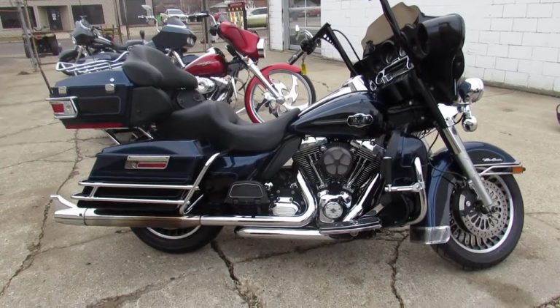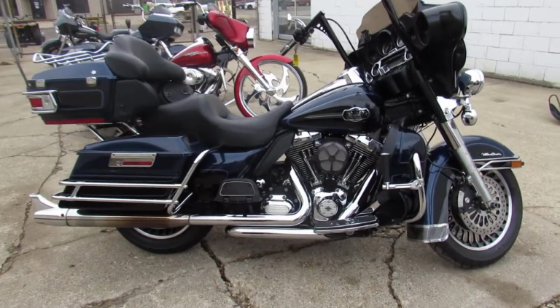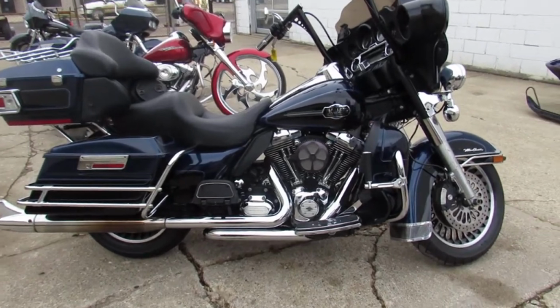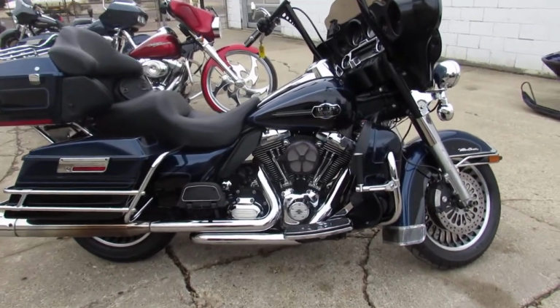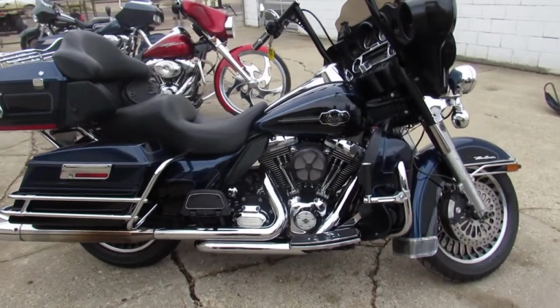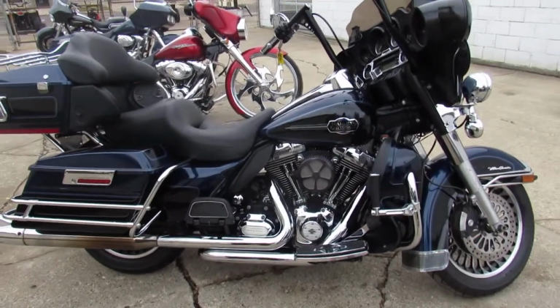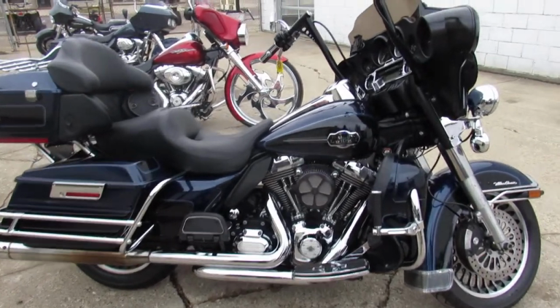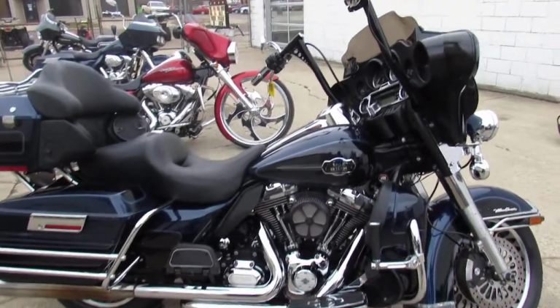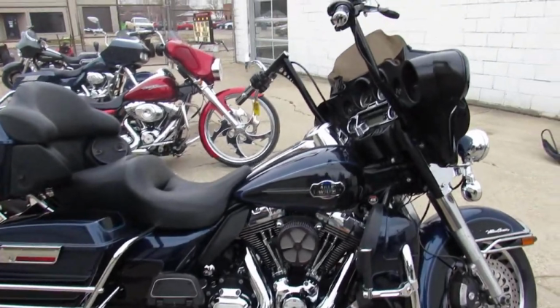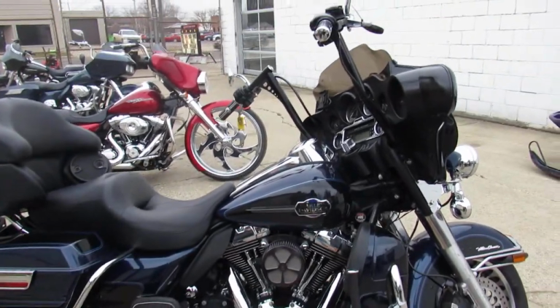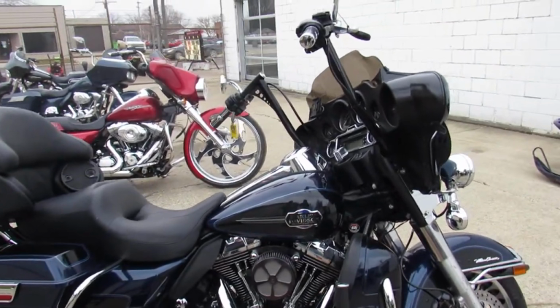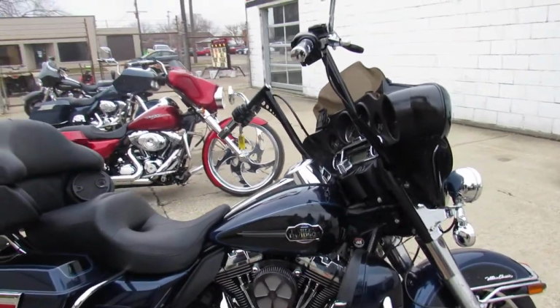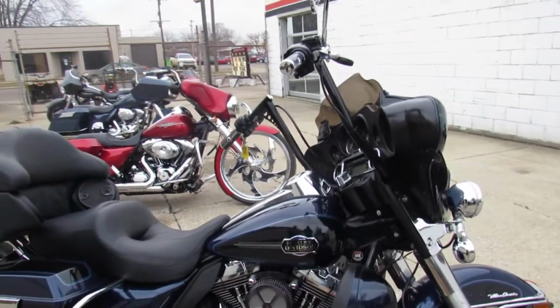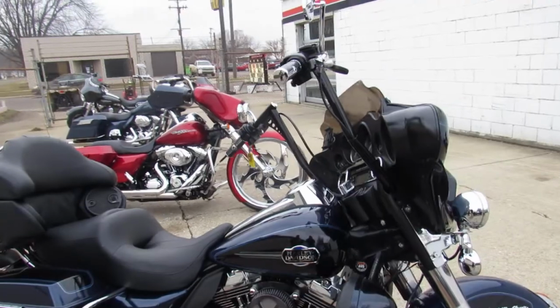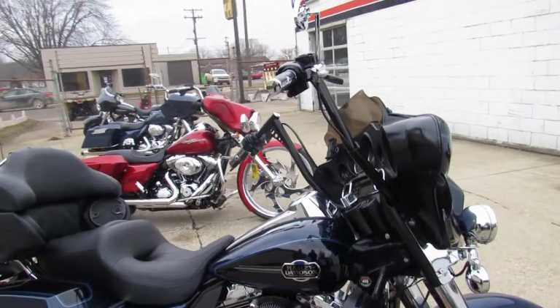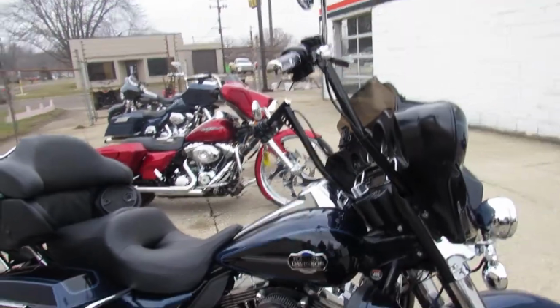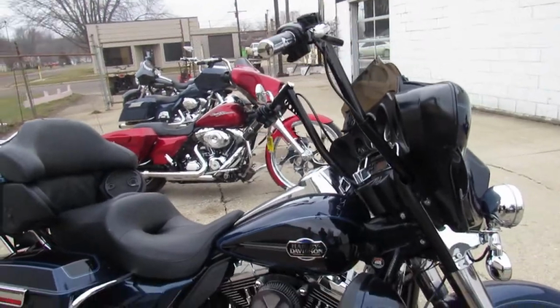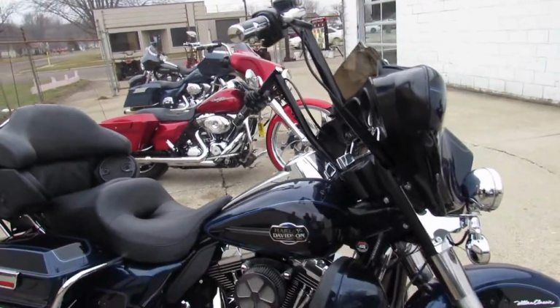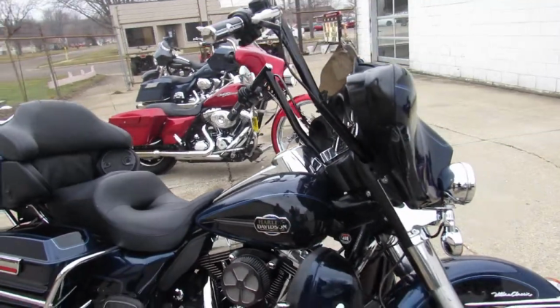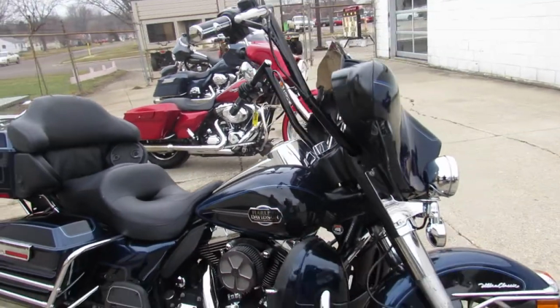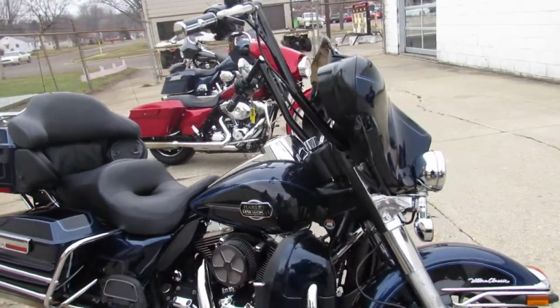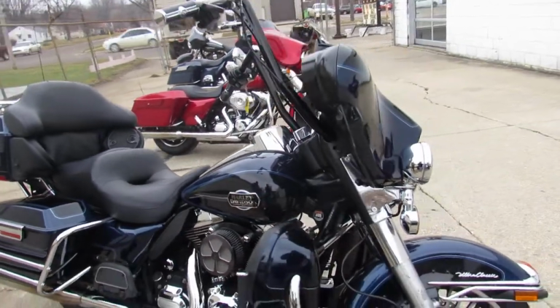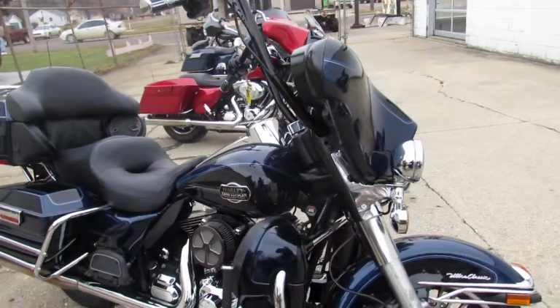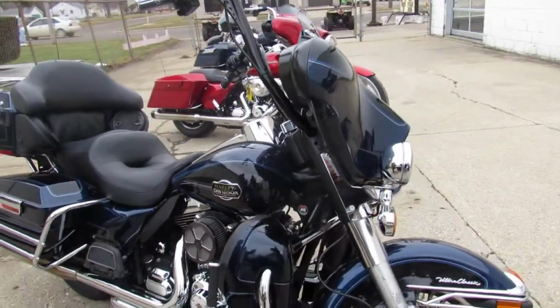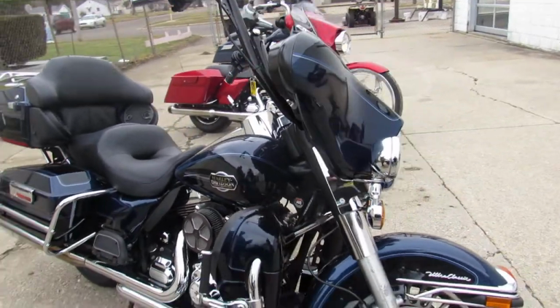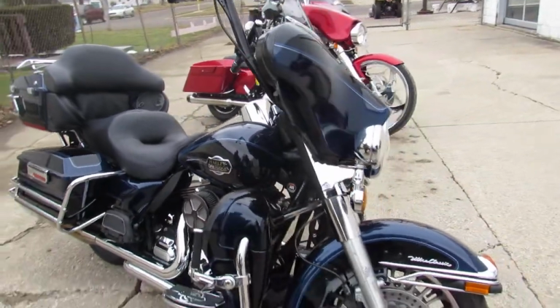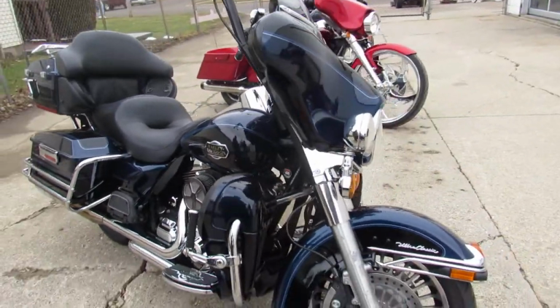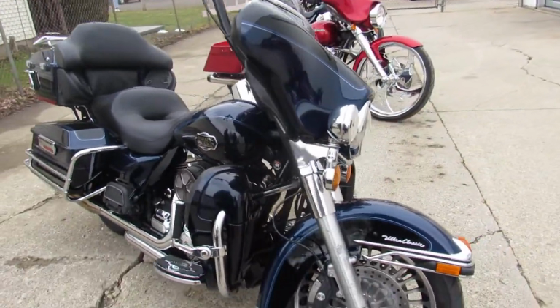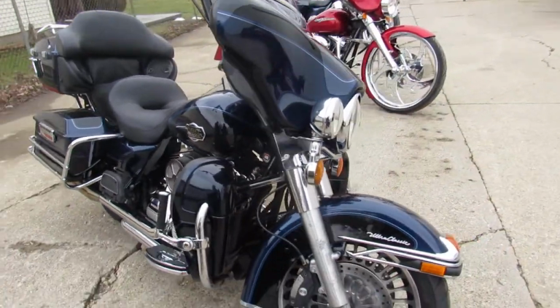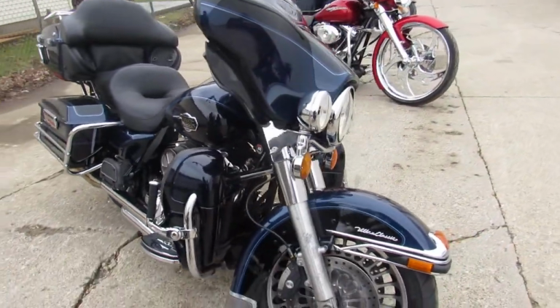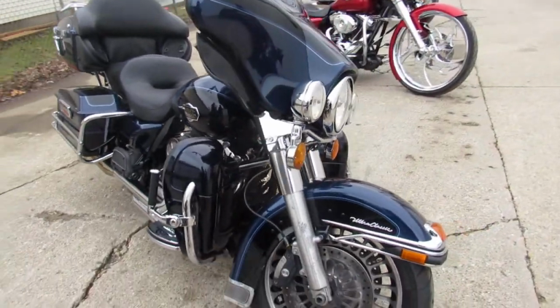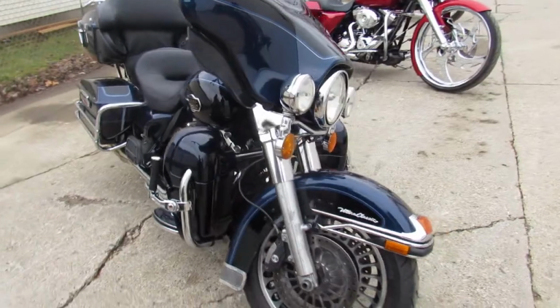Hey guys, ApprovalPowerSports.com here doing some videos on the used Harley Davidsons. We've got over 350 pre-owned Harleys in the showroom to choose from.